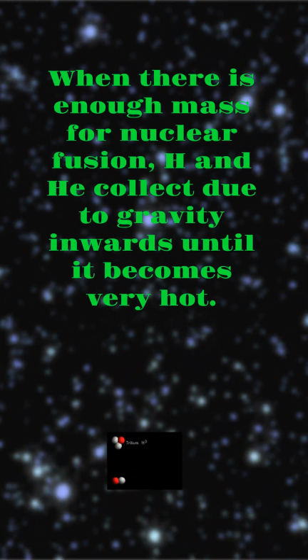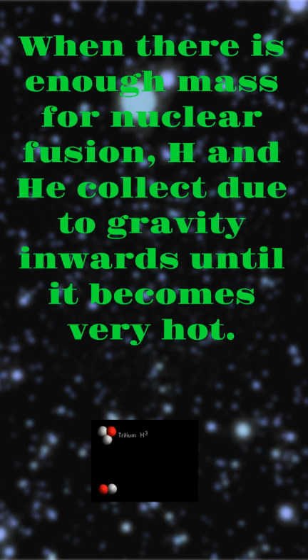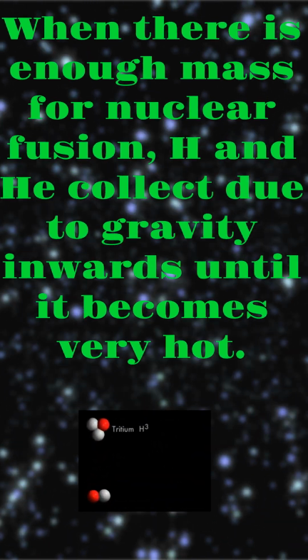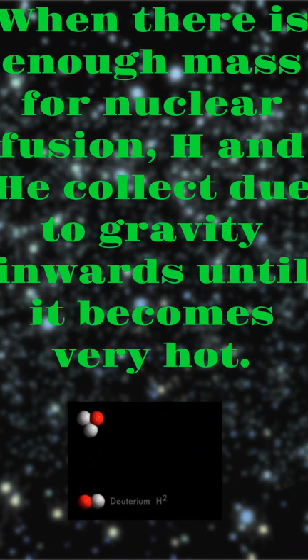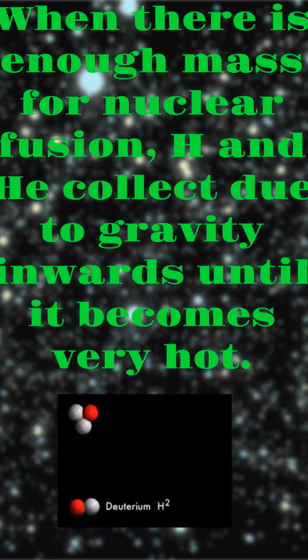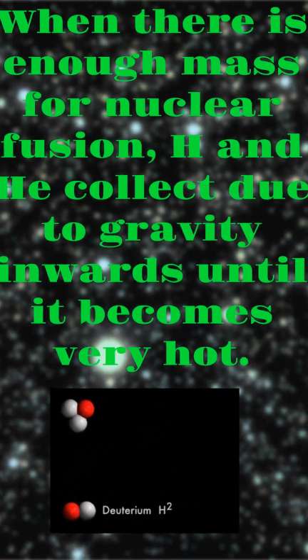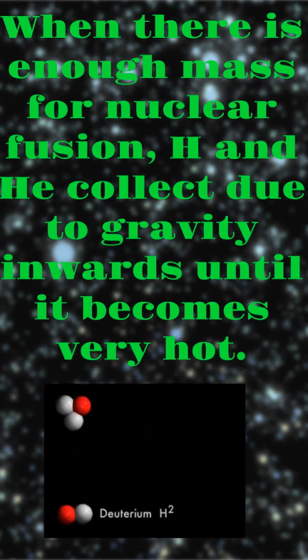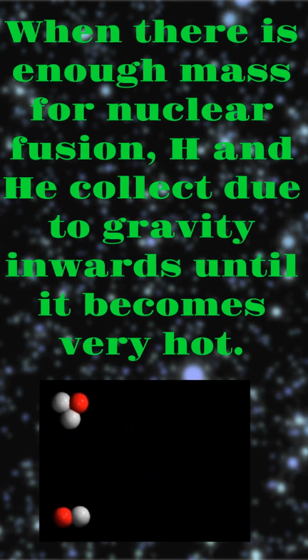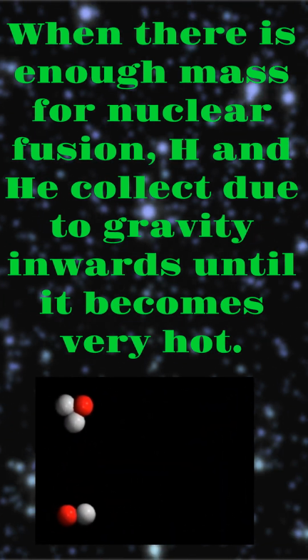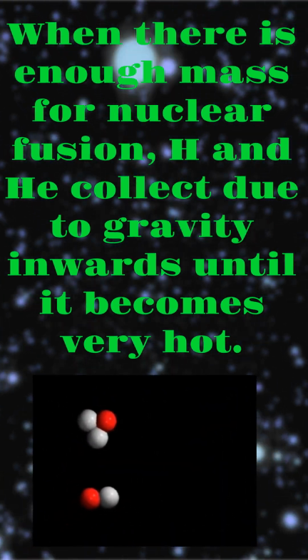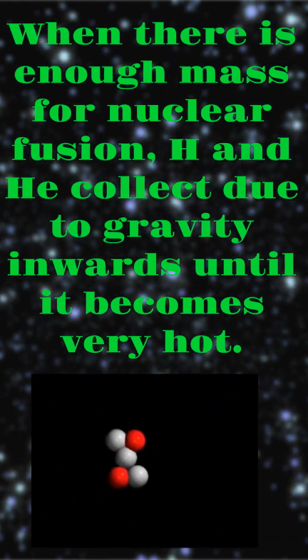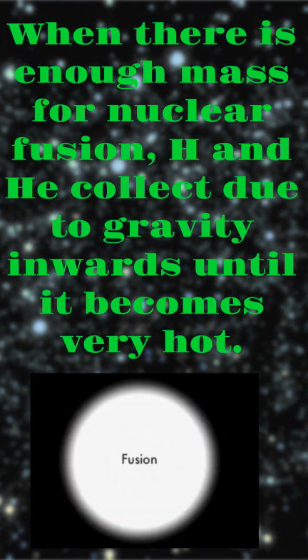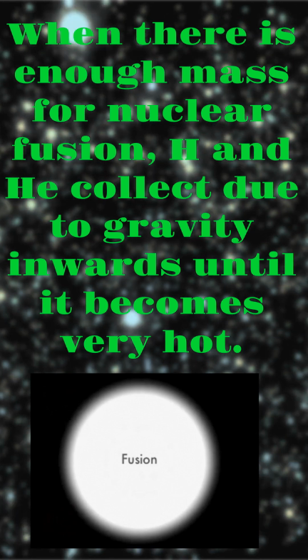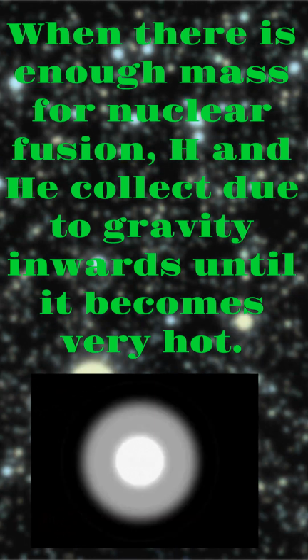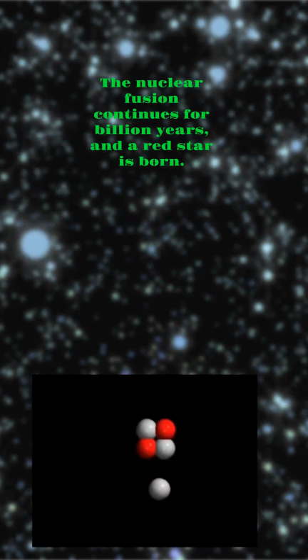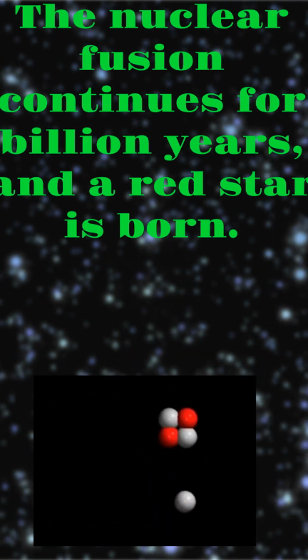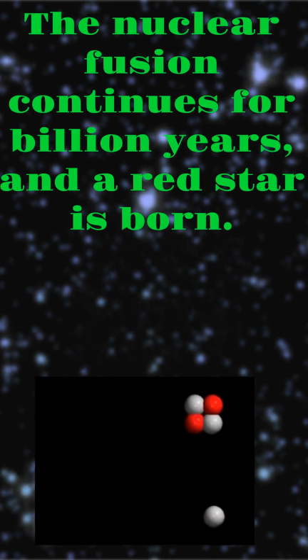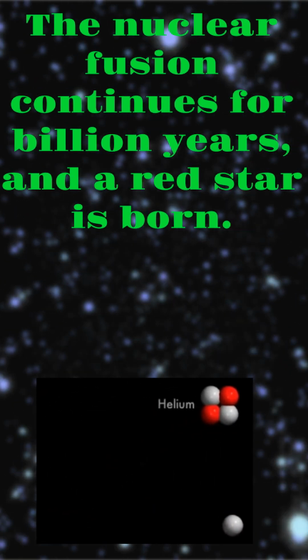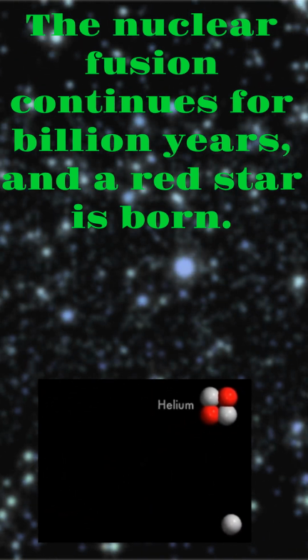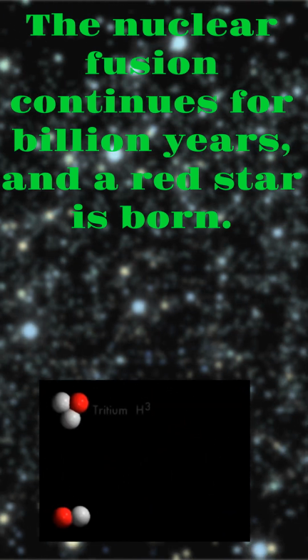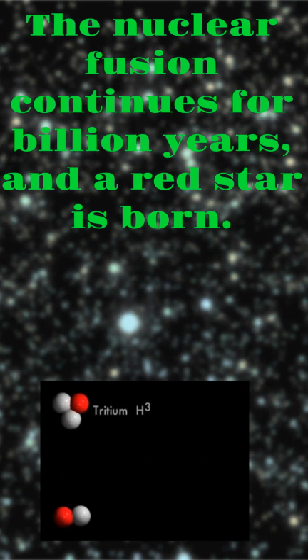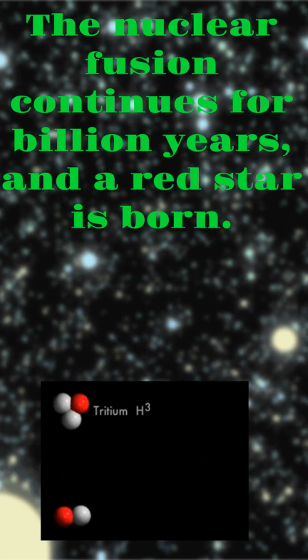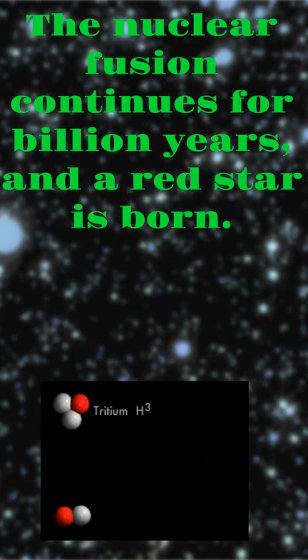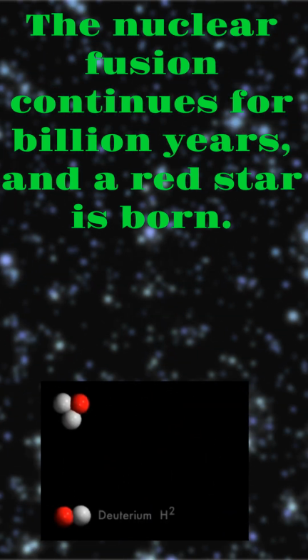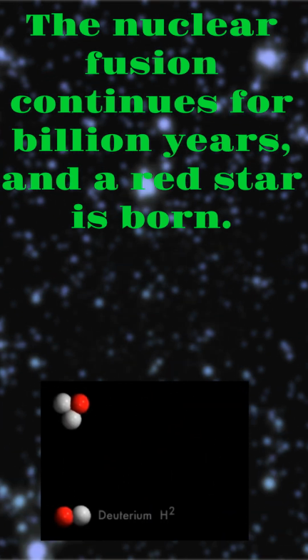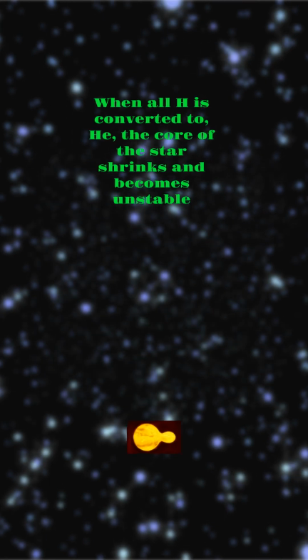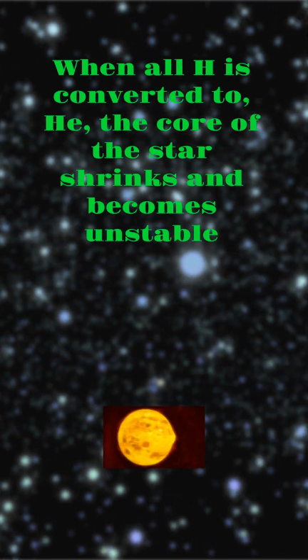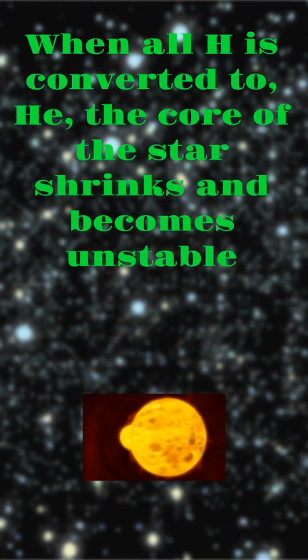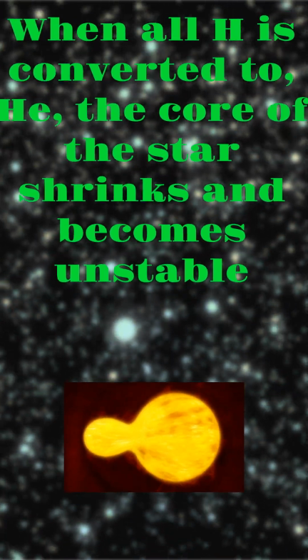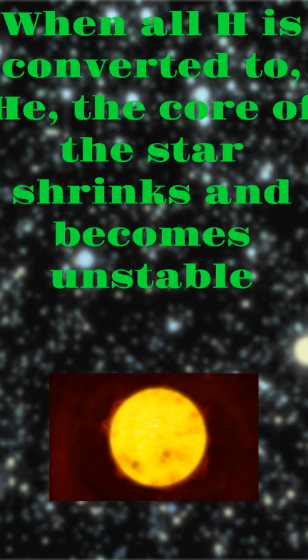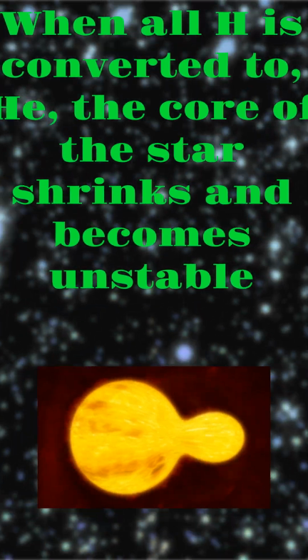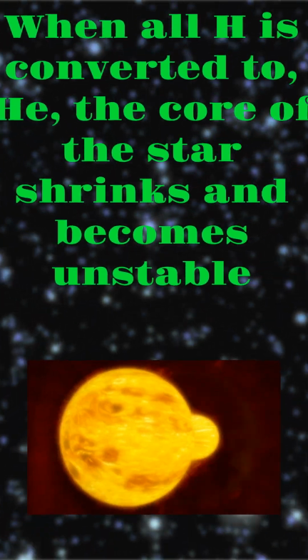When there is enough mass for nuclear fusion, hydrogen and helium collect due to gravity inwards until it becomes very hot. The nuclear fusion continues for a billion years and a star is born. When all hydrogen is converted to helium,